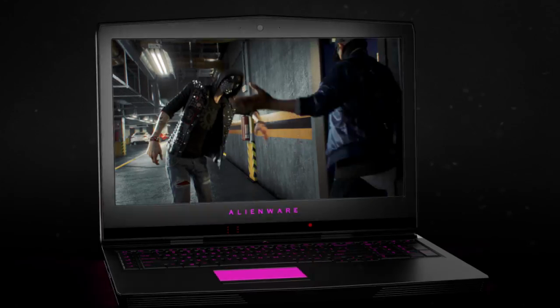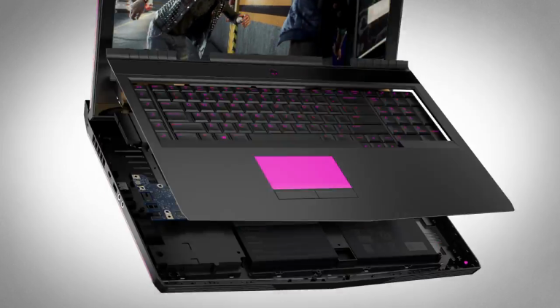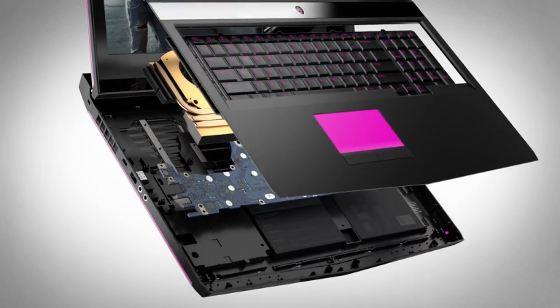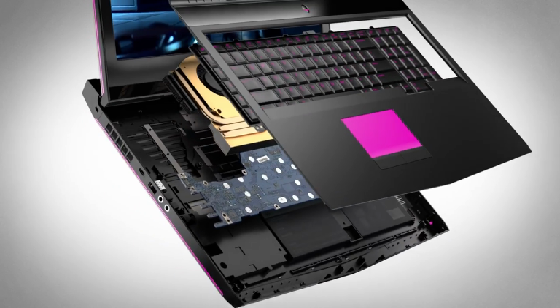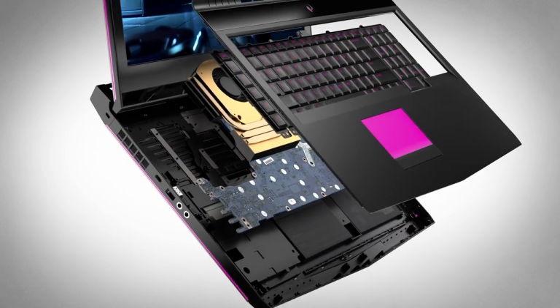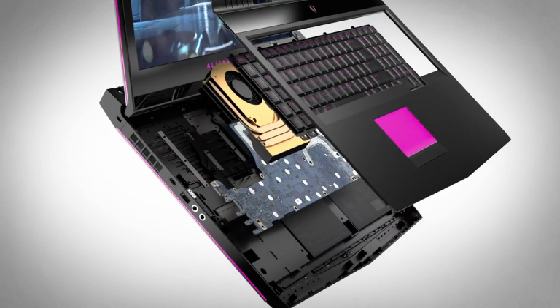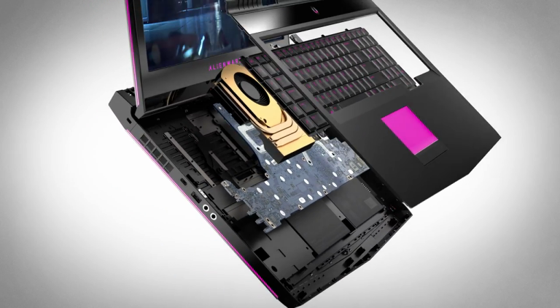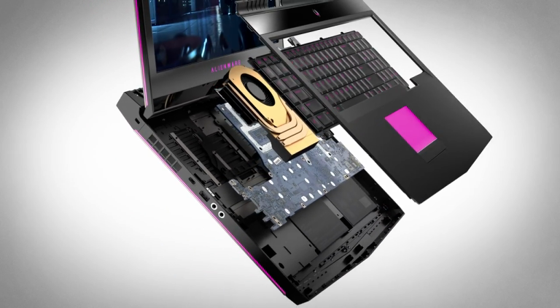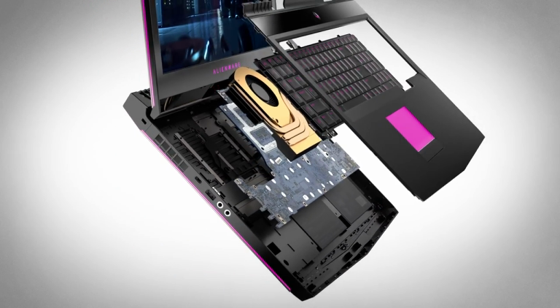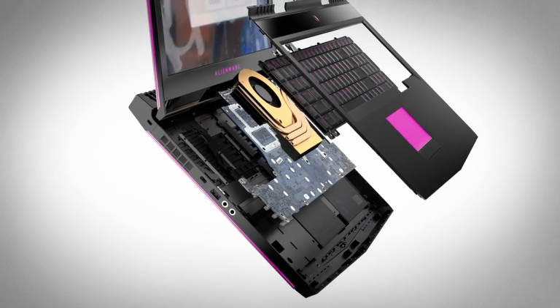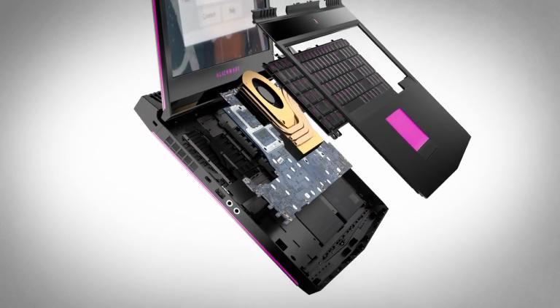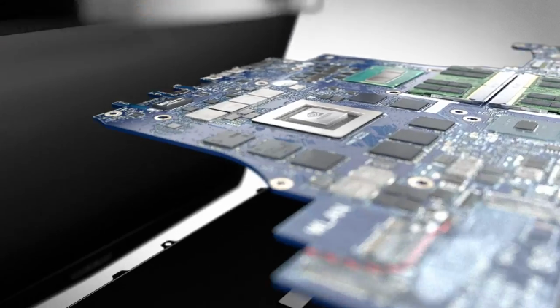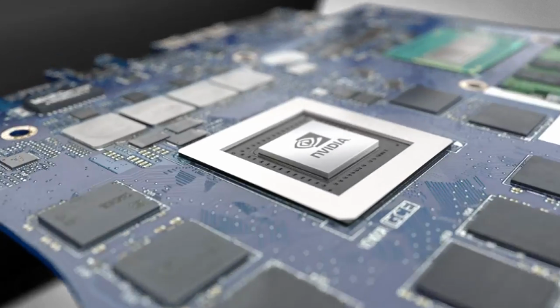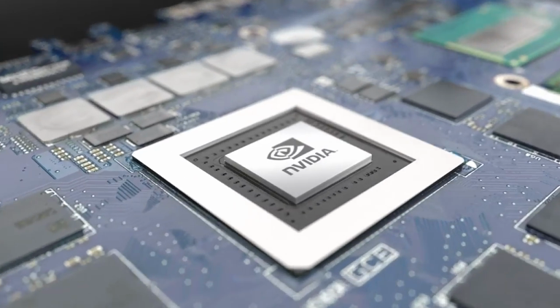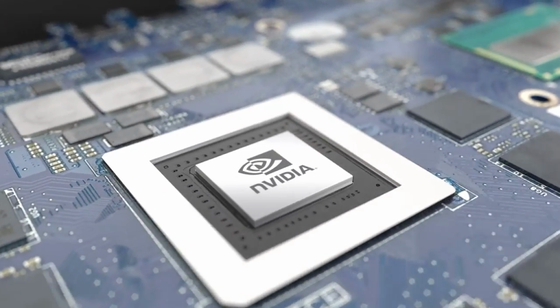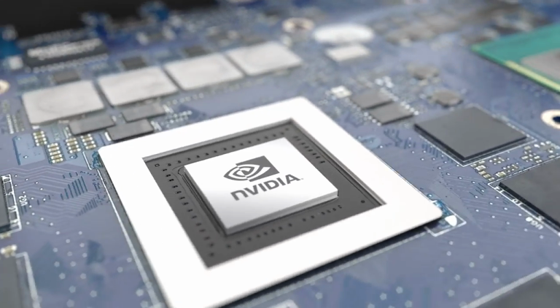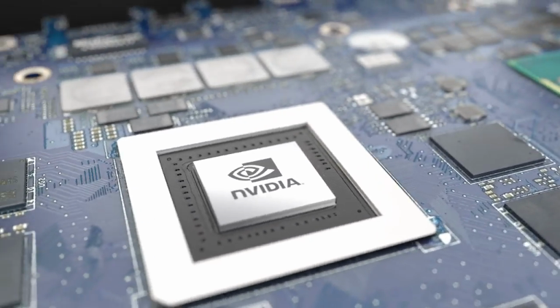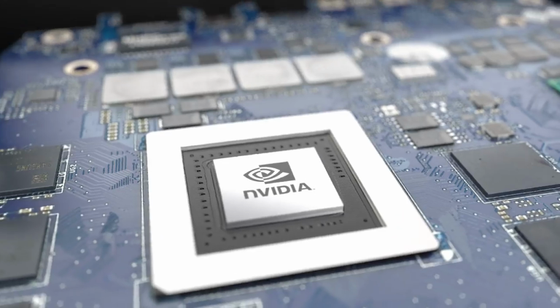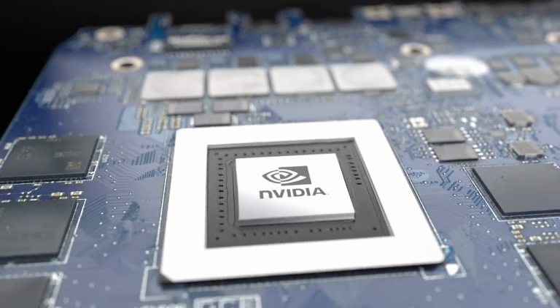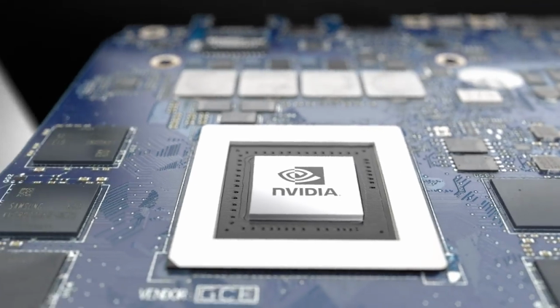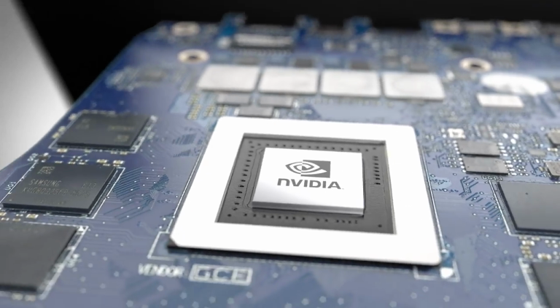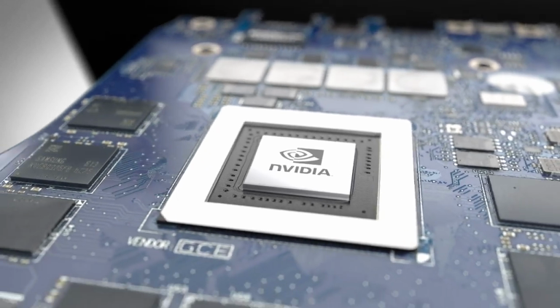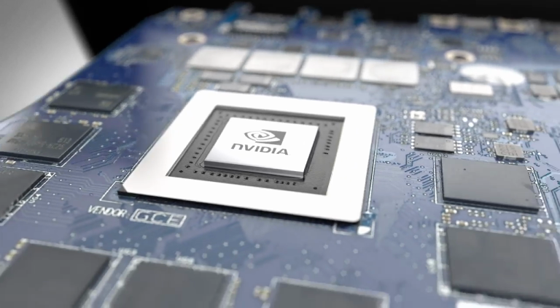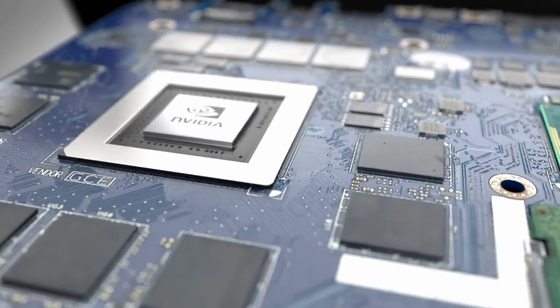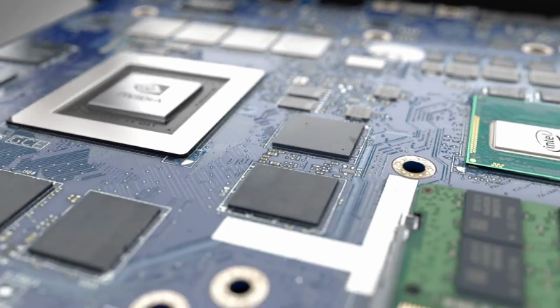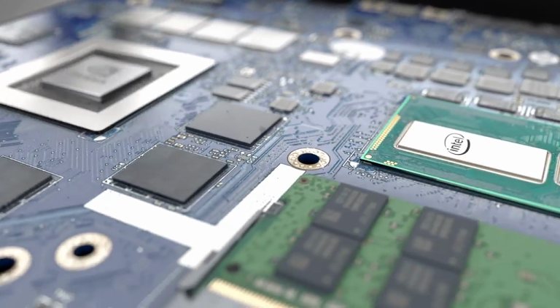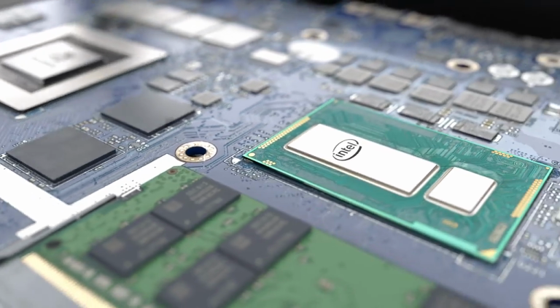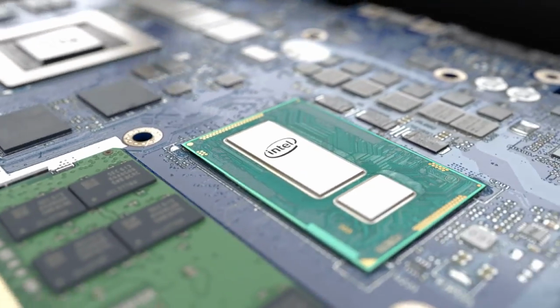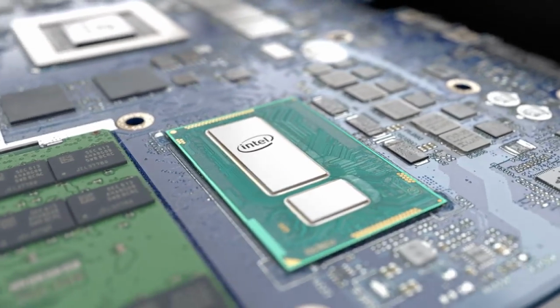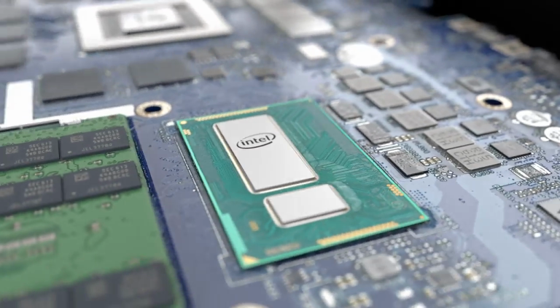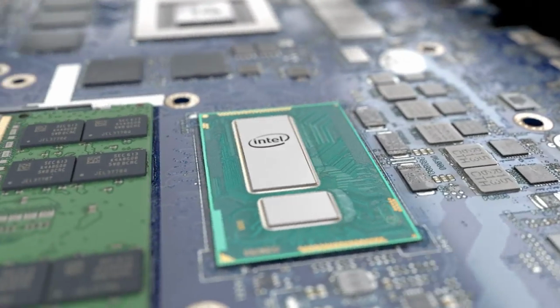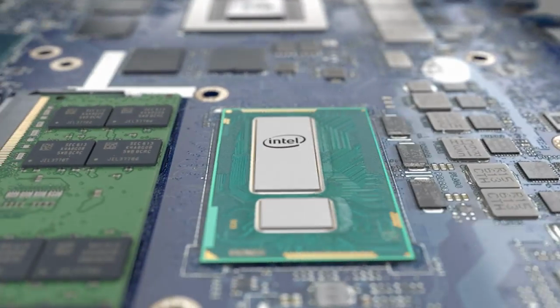Enable mind-bending VR with the next-generation NVIDIA 10 Series graphics and optional dynamic overclocking with the latest and most powerful Intel Core processors.